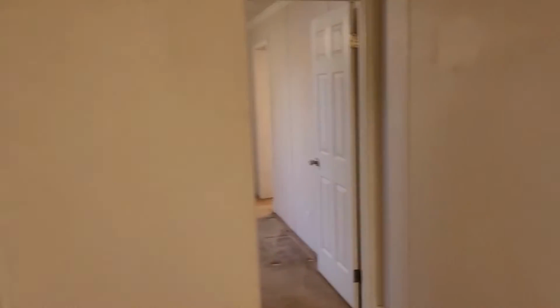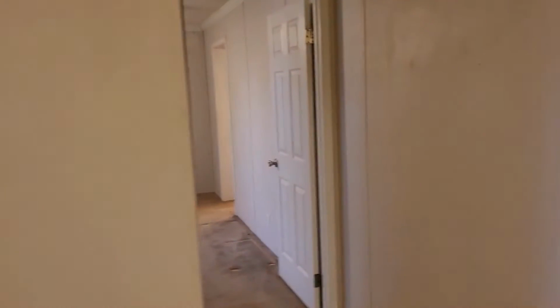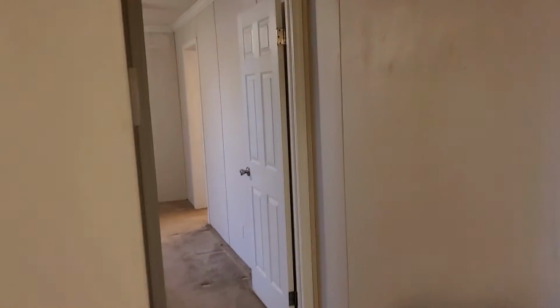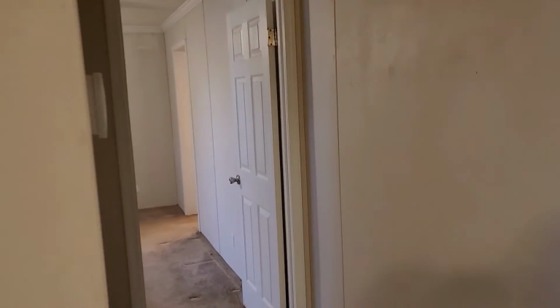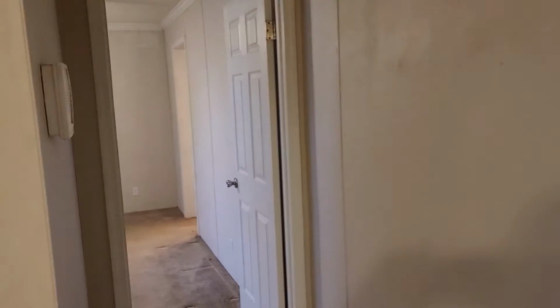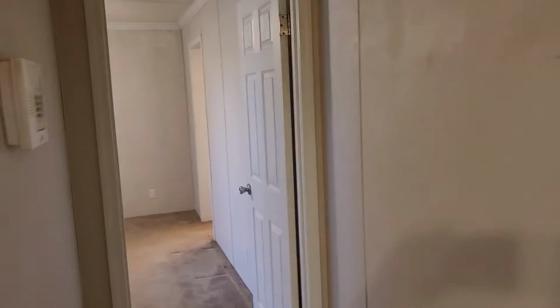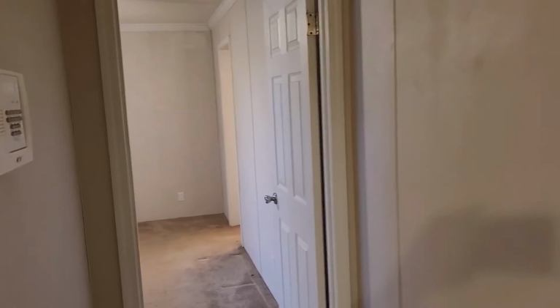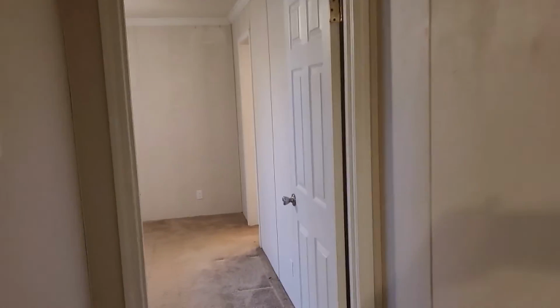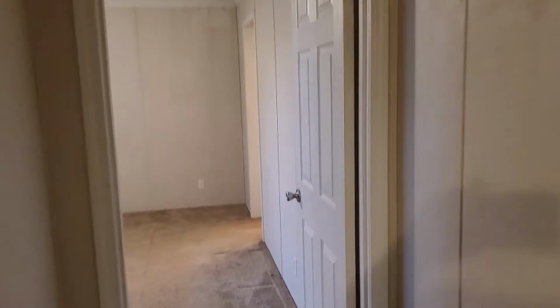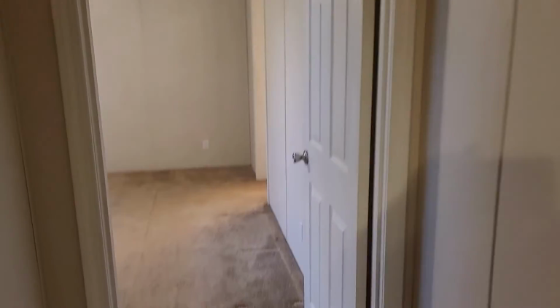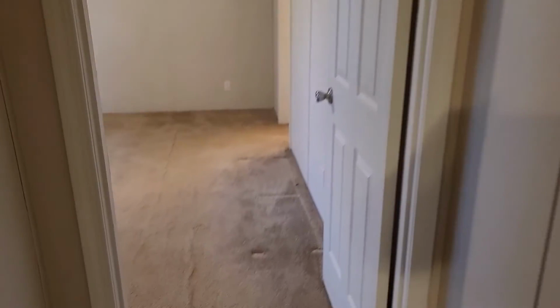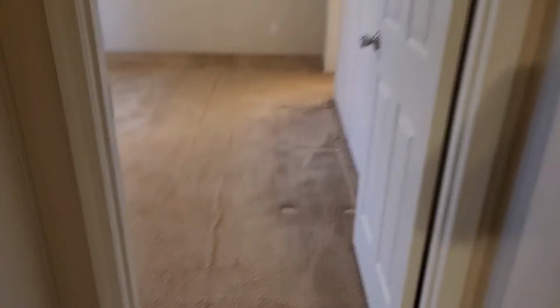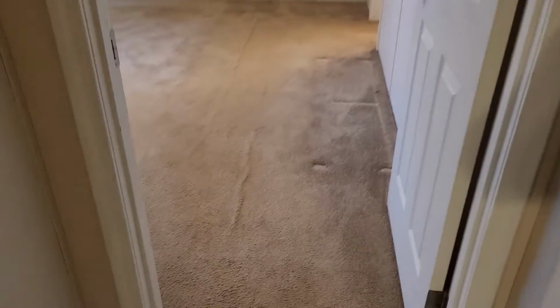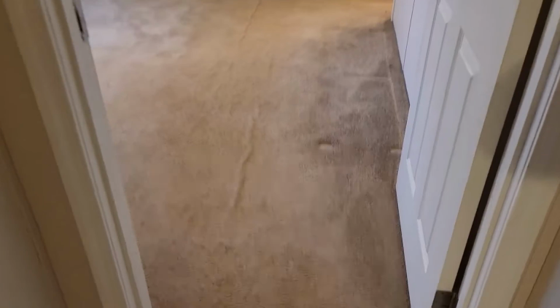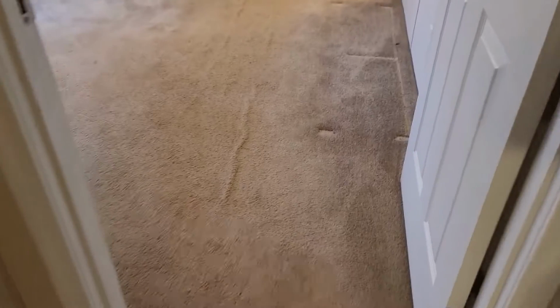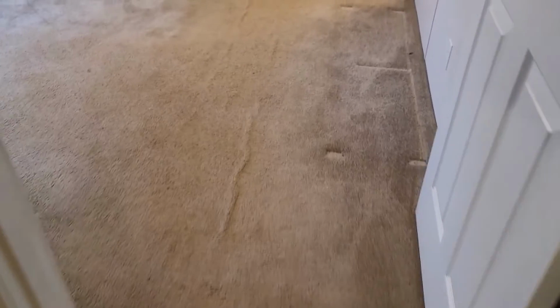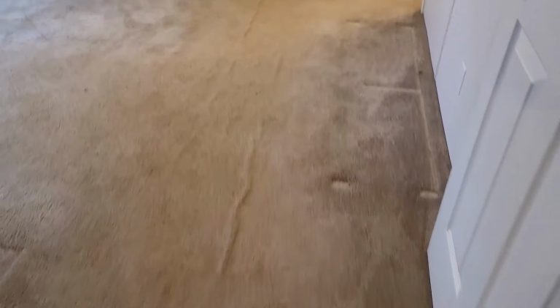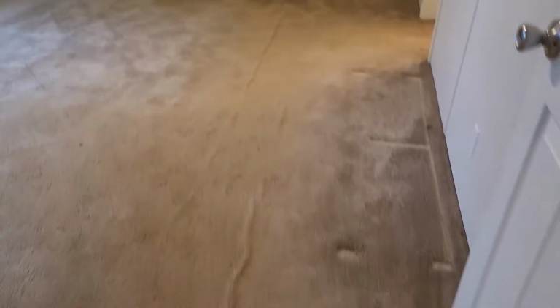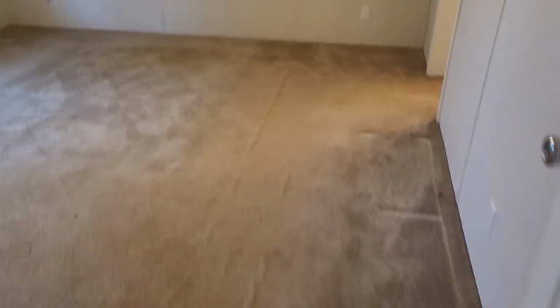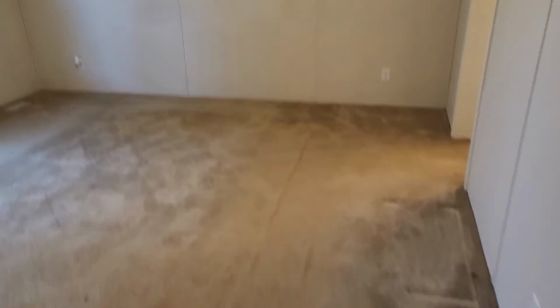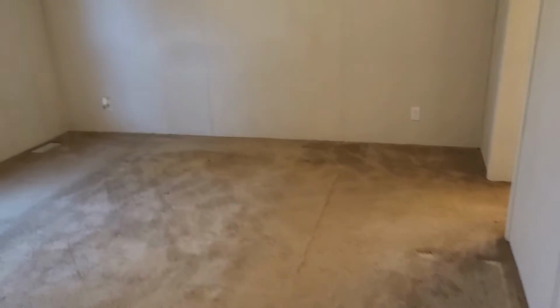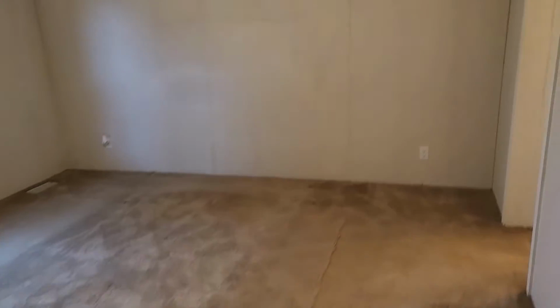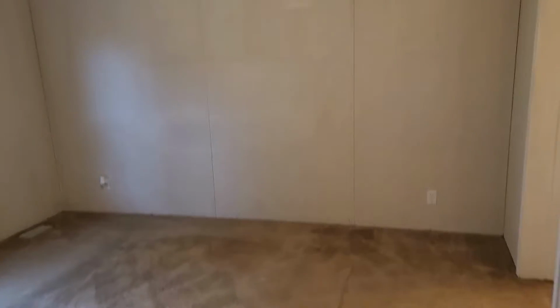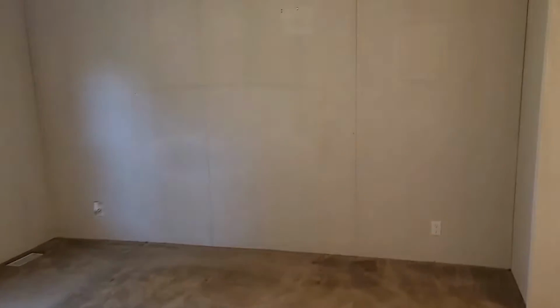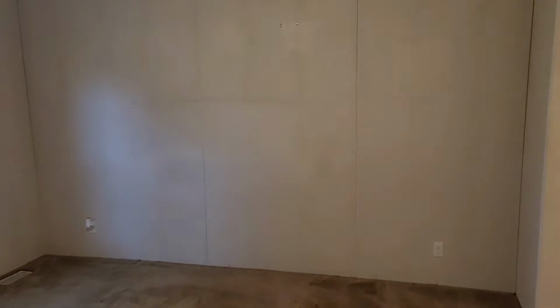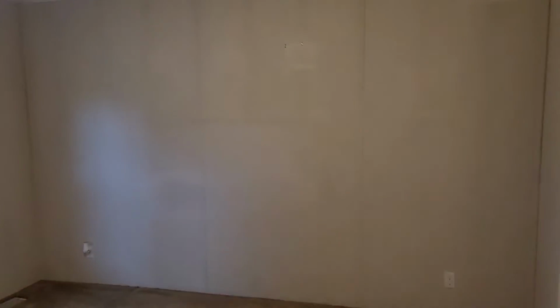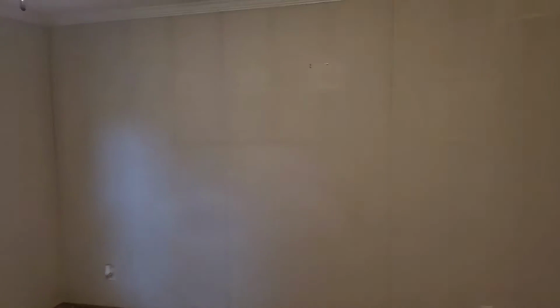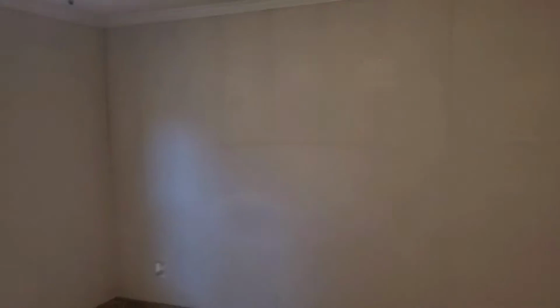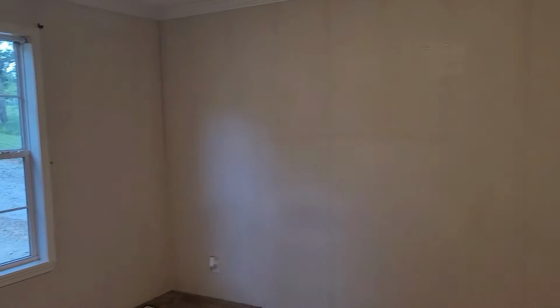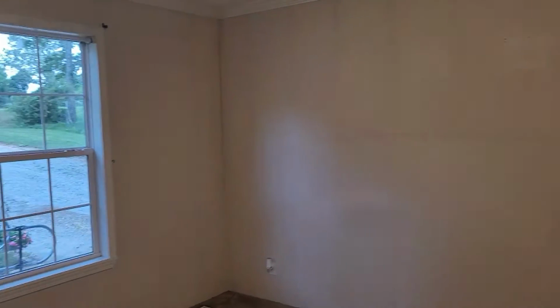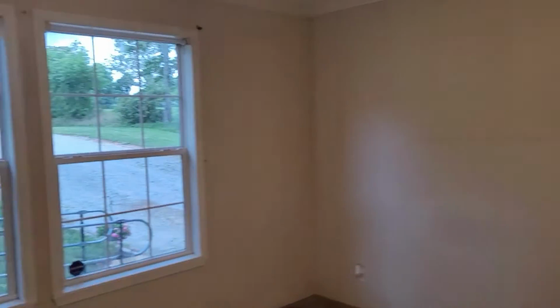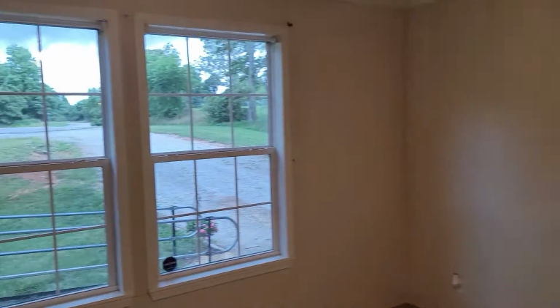To the left is the master bedroom. It is carpeted. The walls in here are the same — they need work as well.